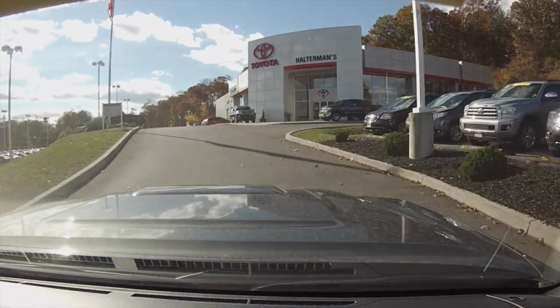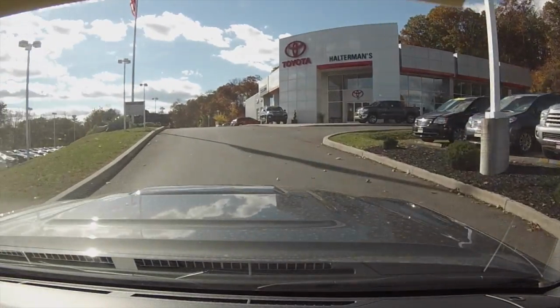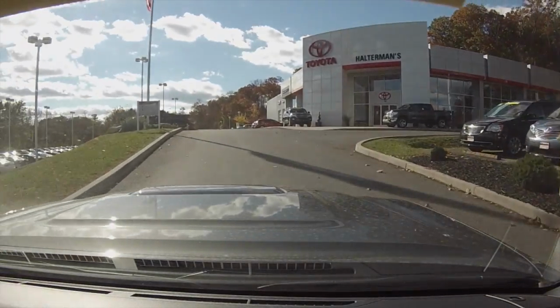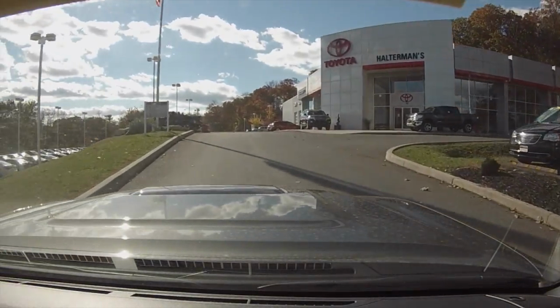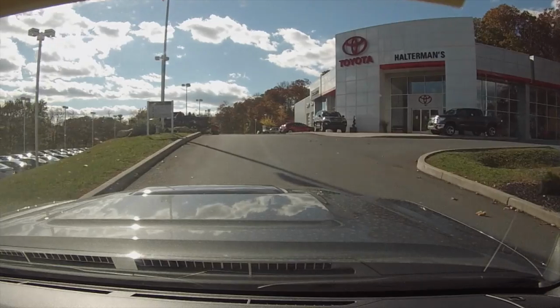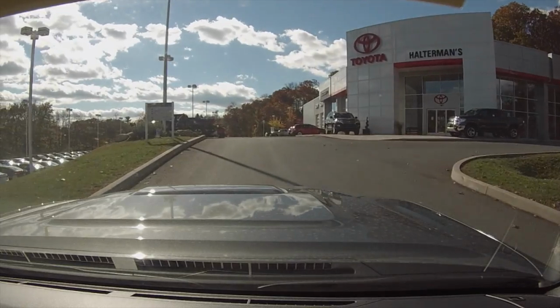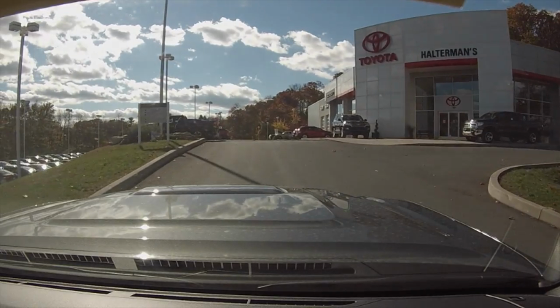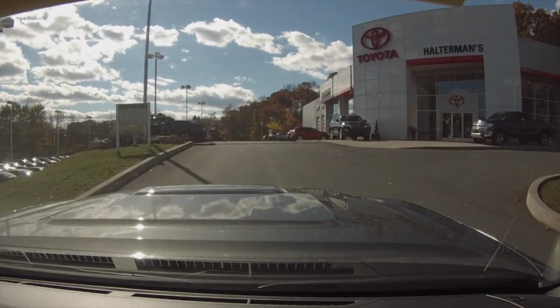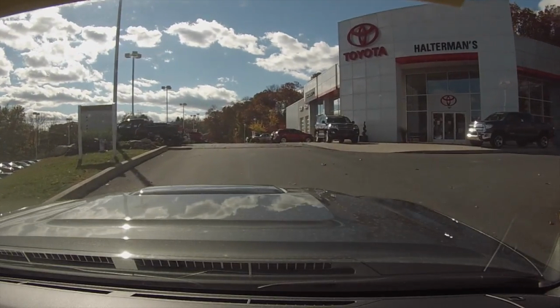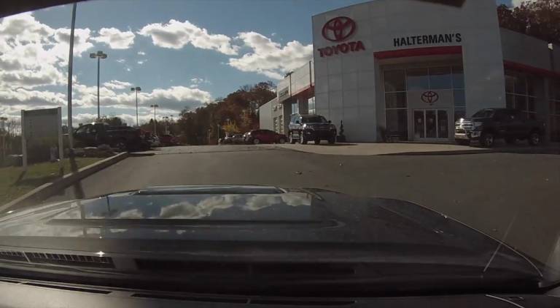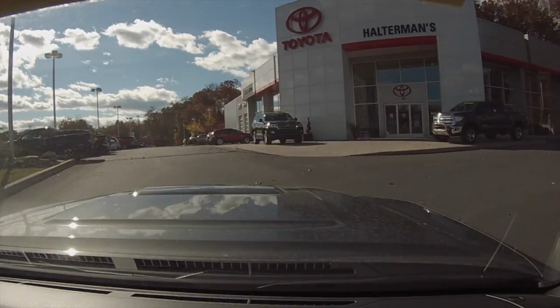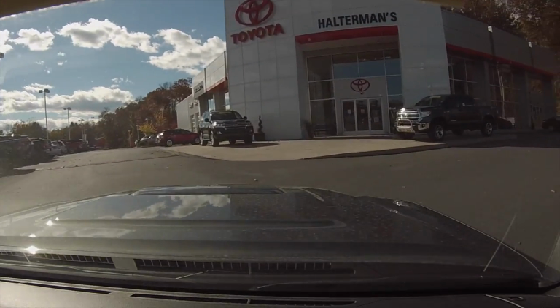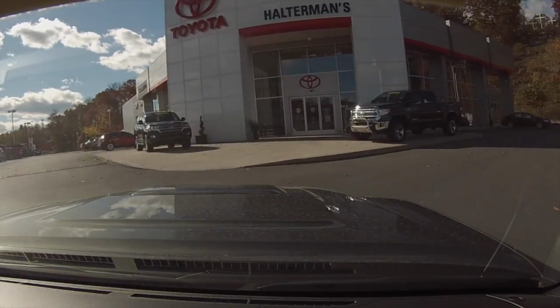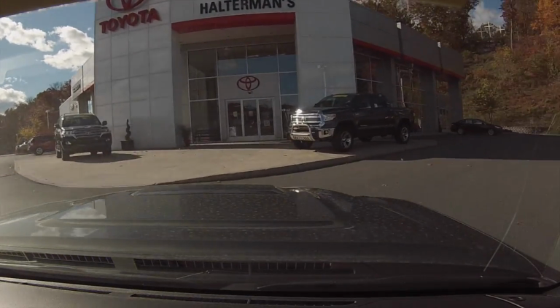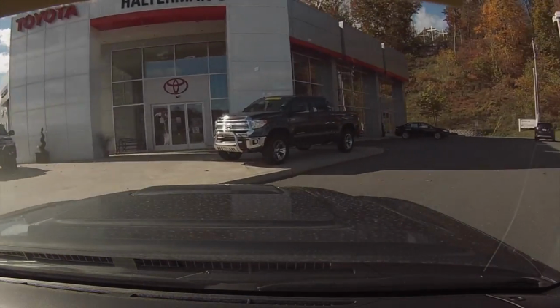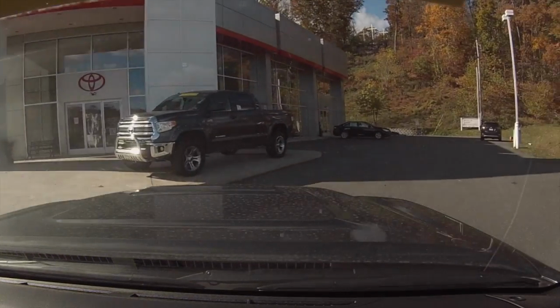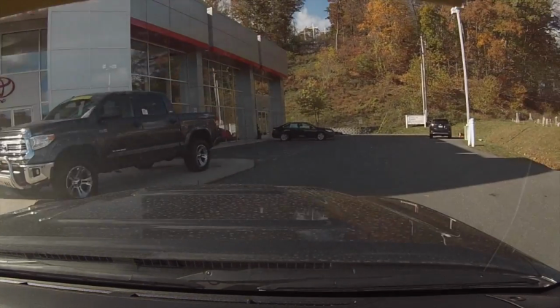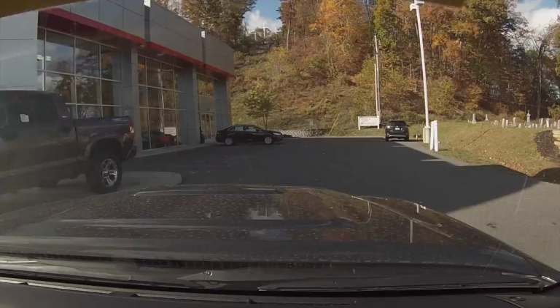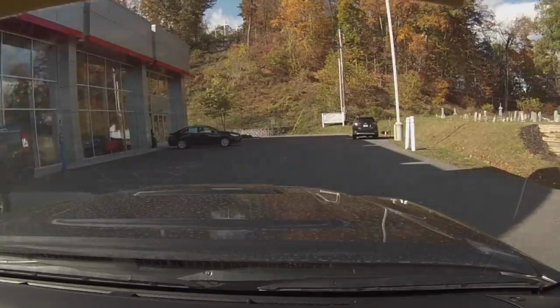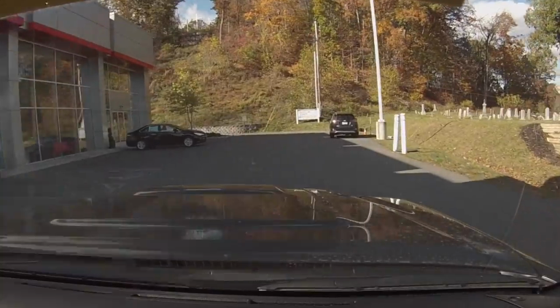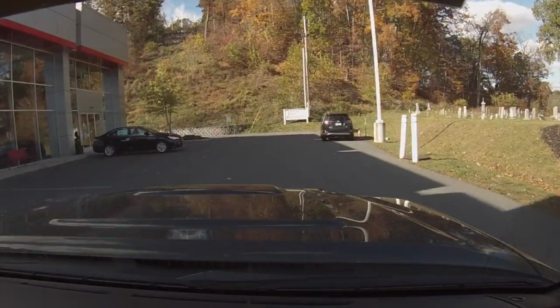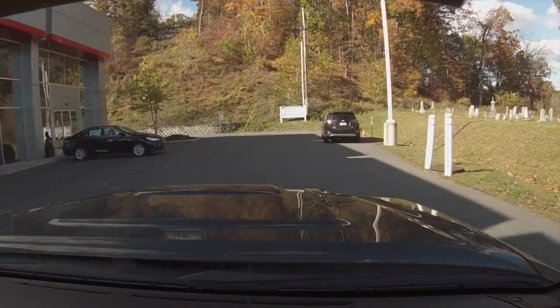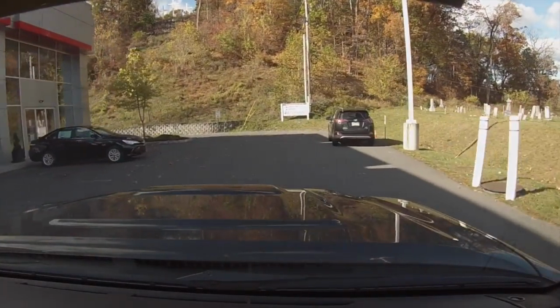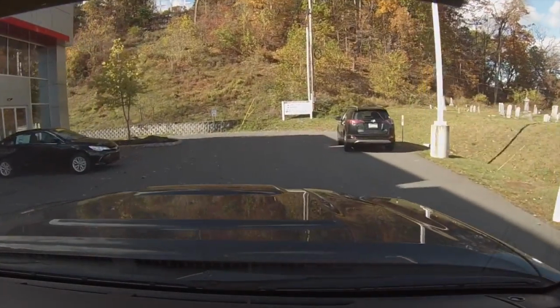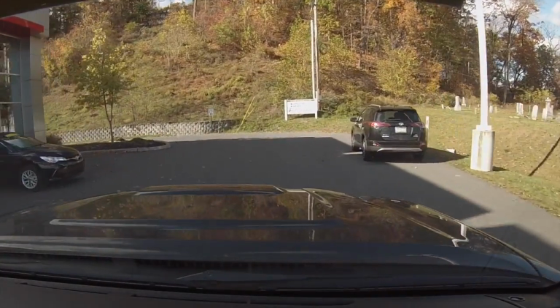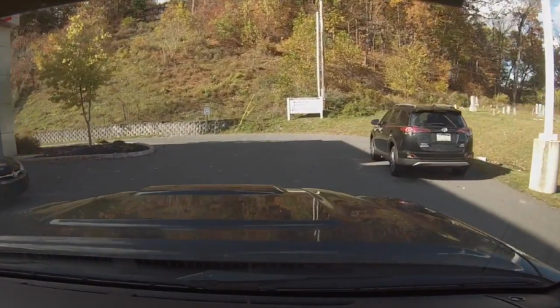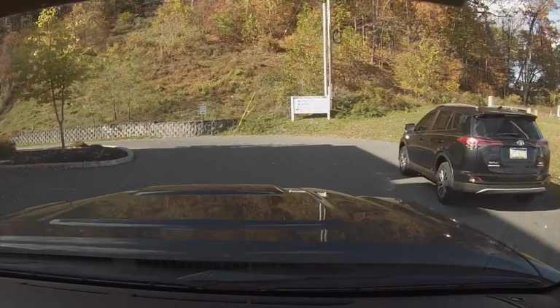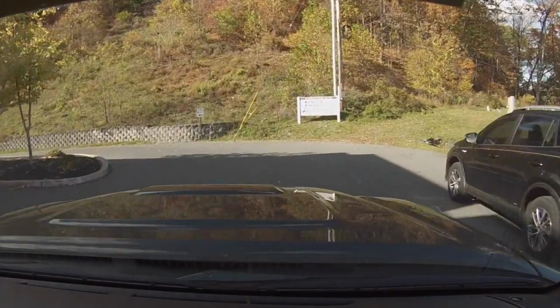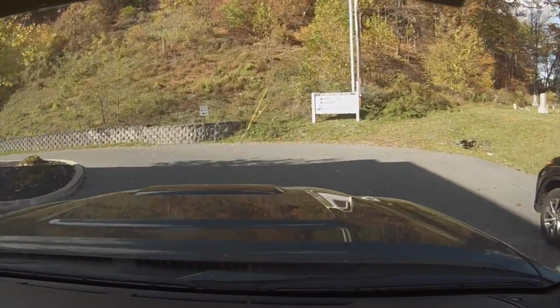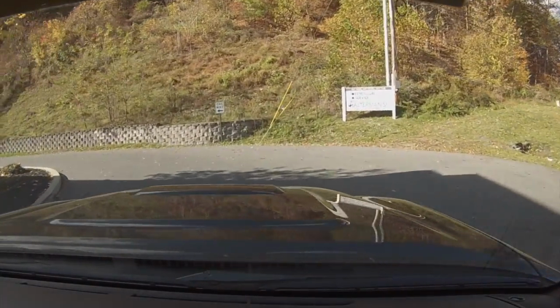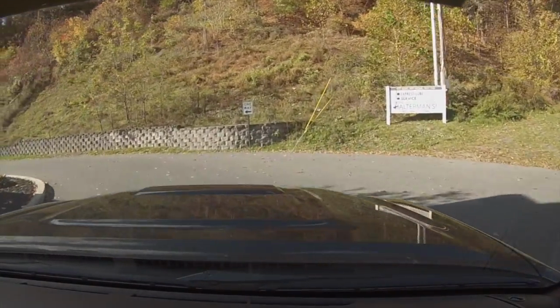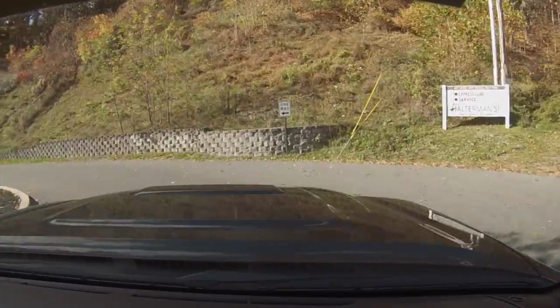As you can see, you pull in and see the front of the dealership, you'll make a right-hand turn here, and you simply drive around to the back of the building.